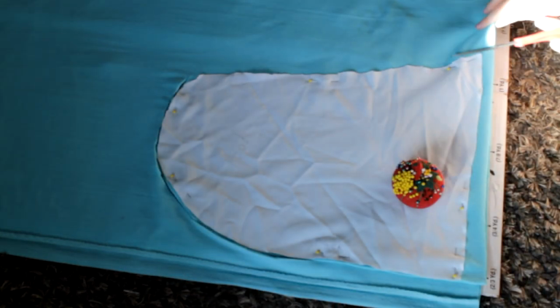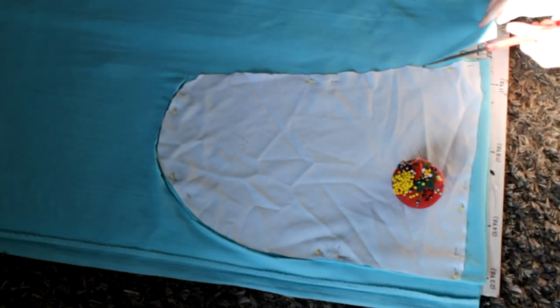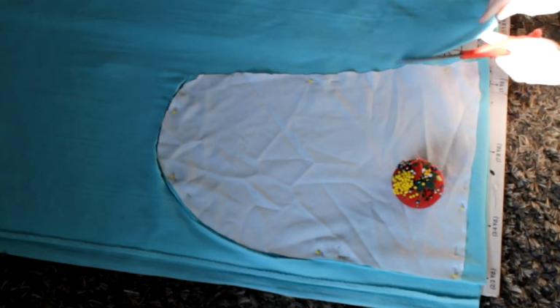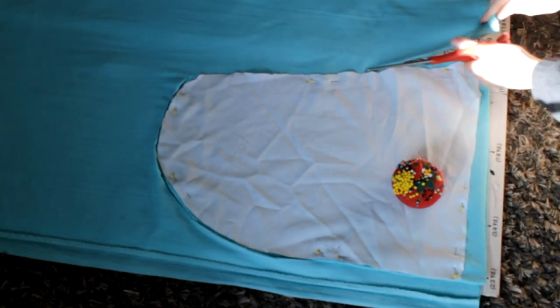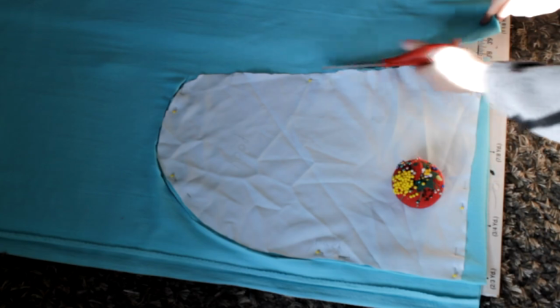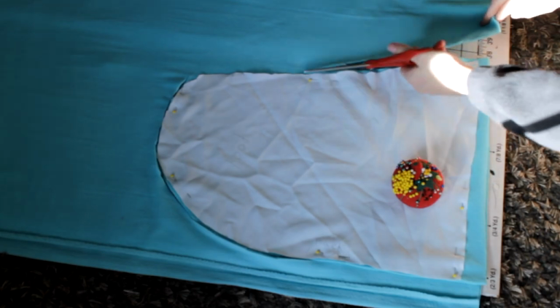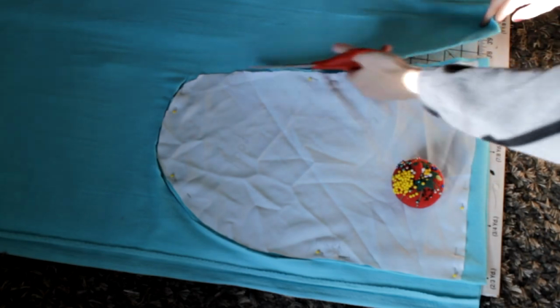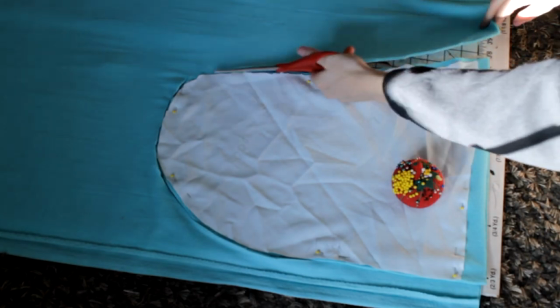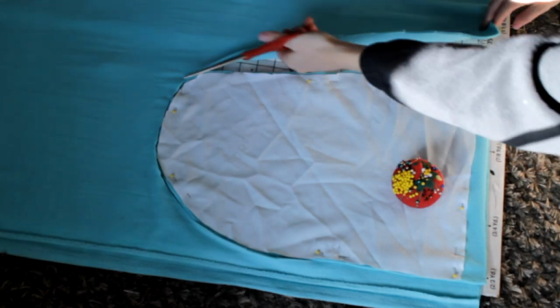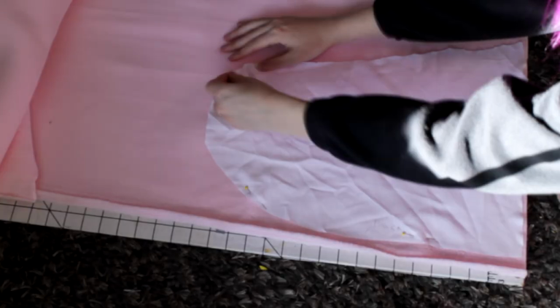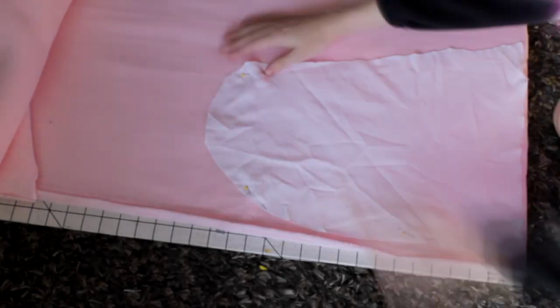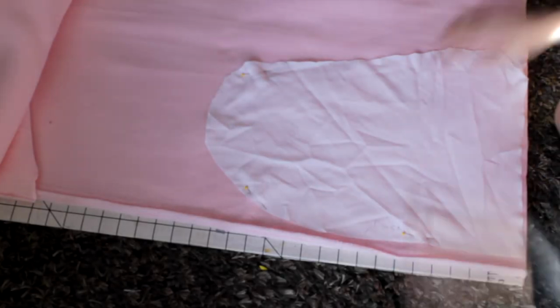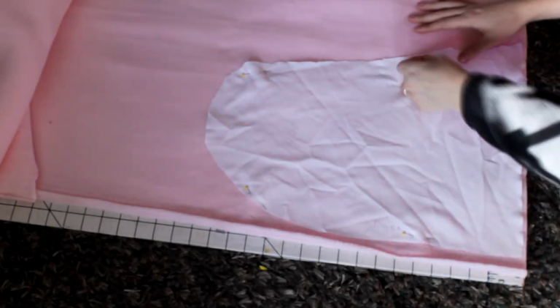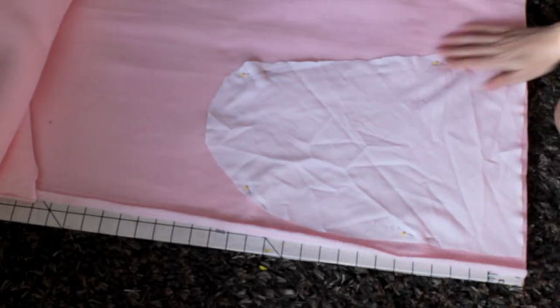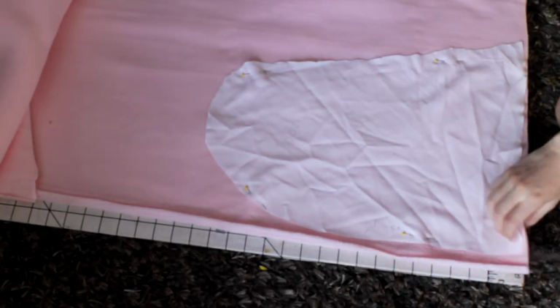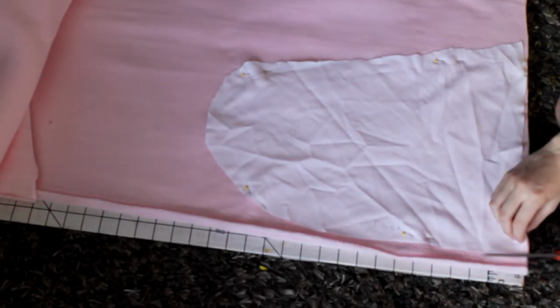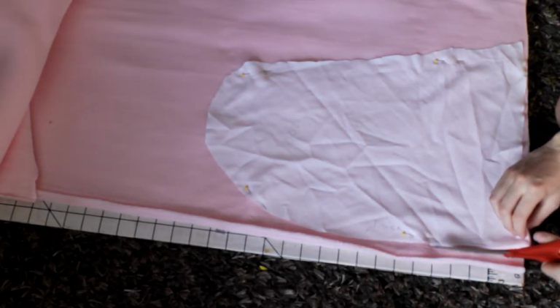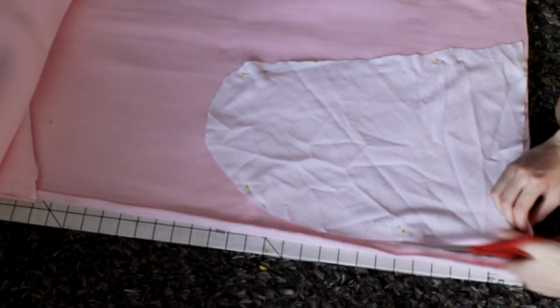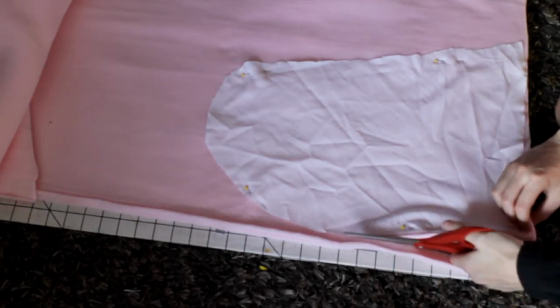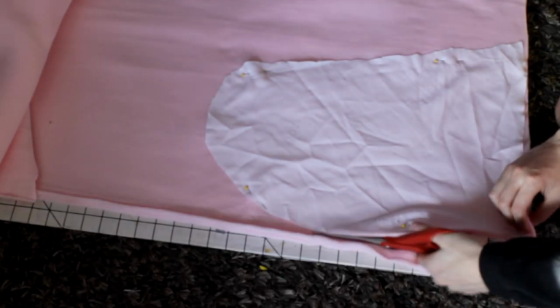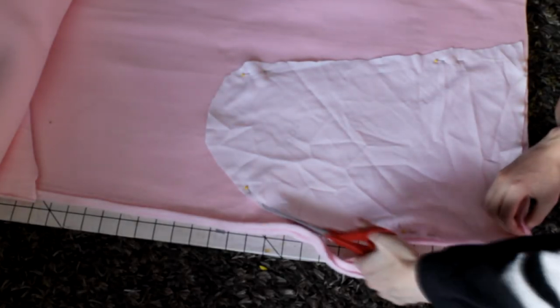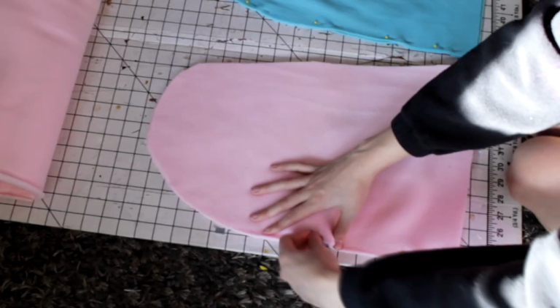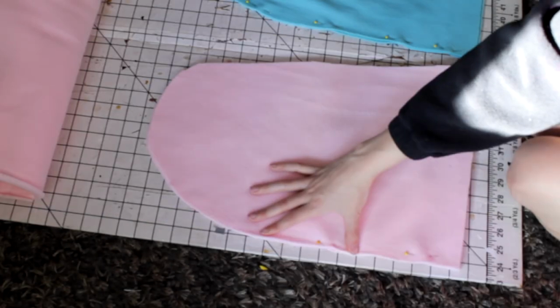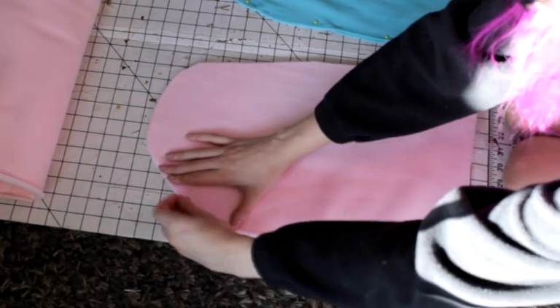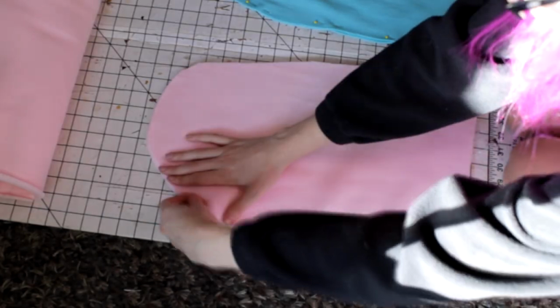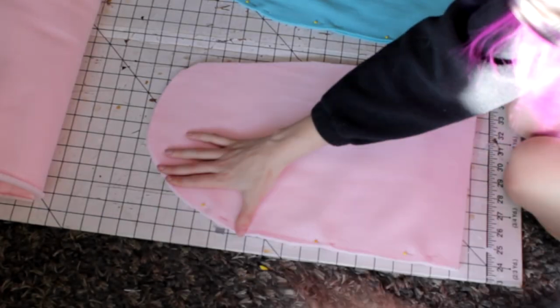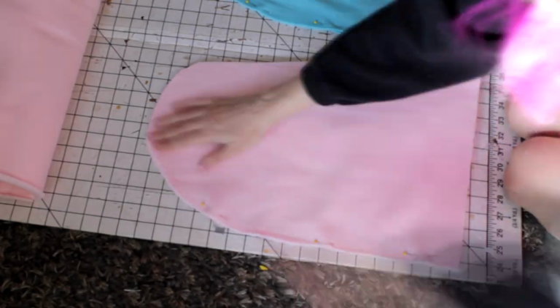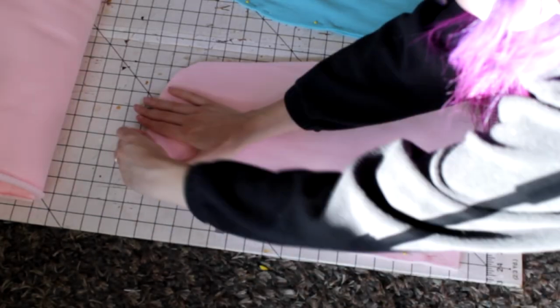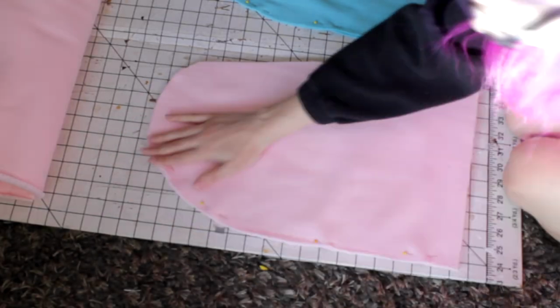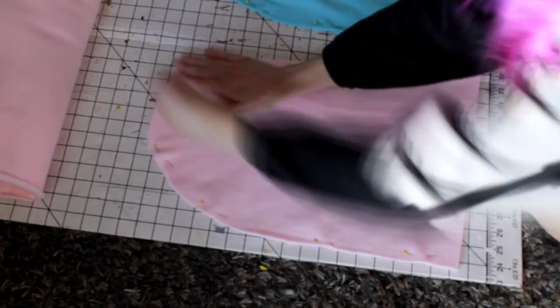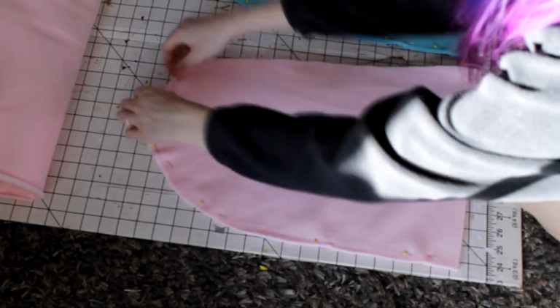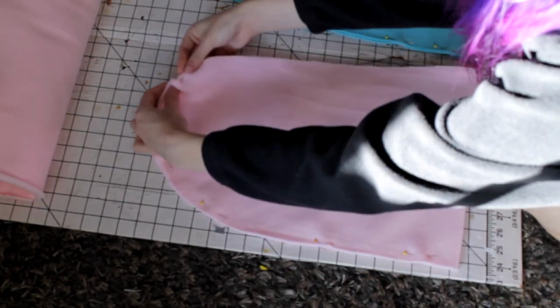The first thing I did was start with the inside of the hood. I put my pattern onto the blue fabric and cut out two pieces, then I did the same with the pink, because the pink was on the outside and blue was on the inside.